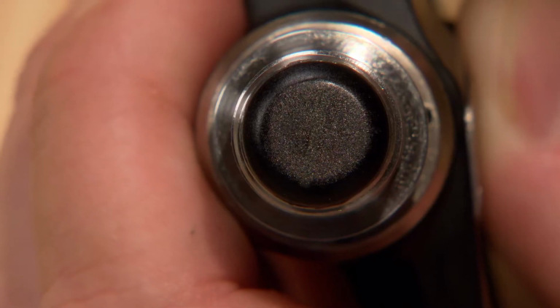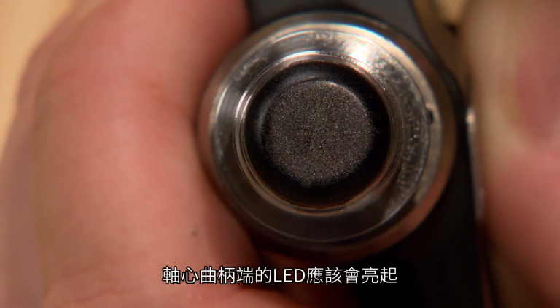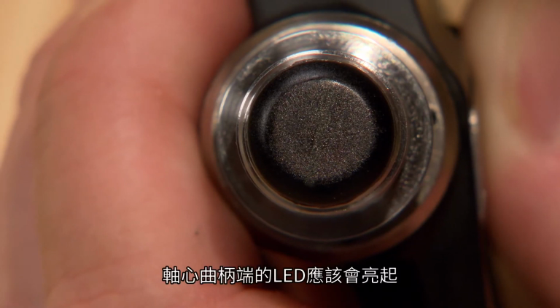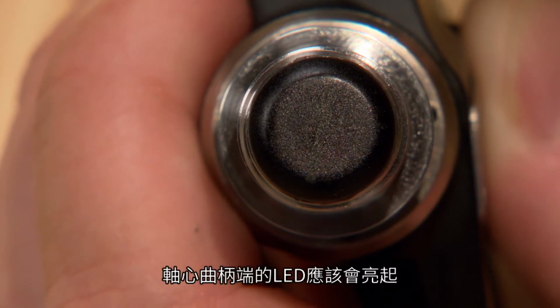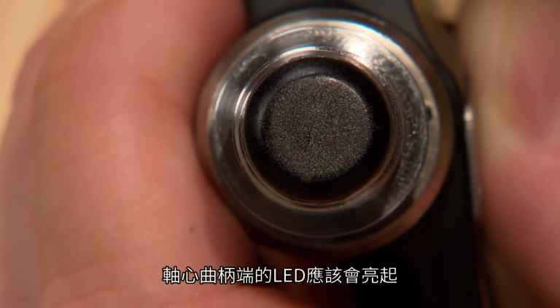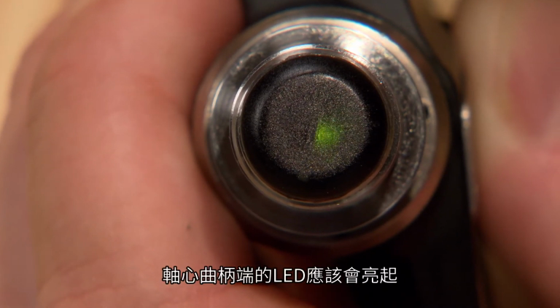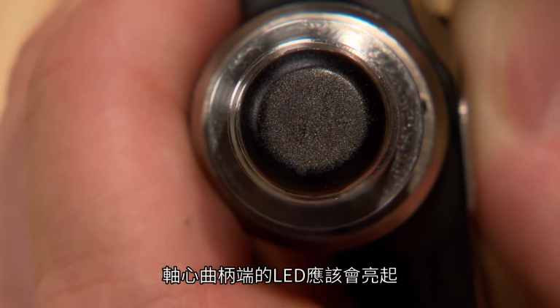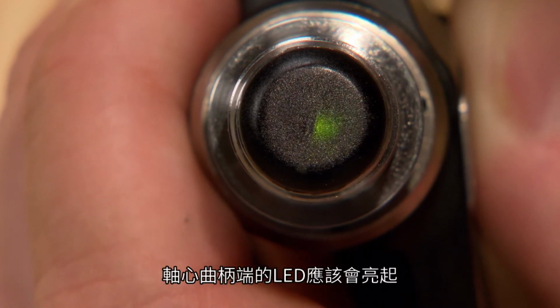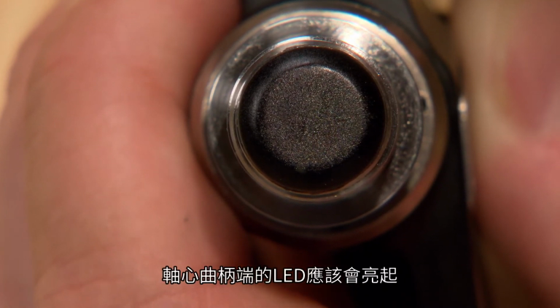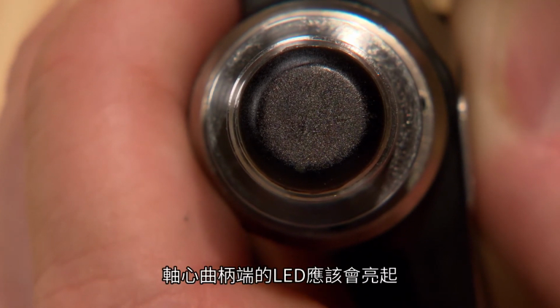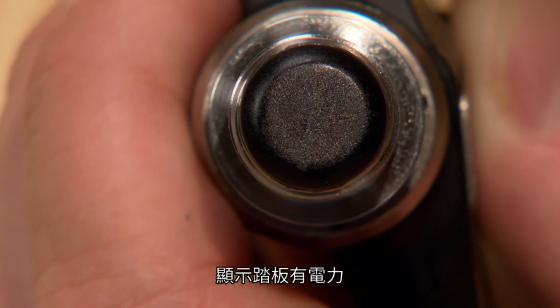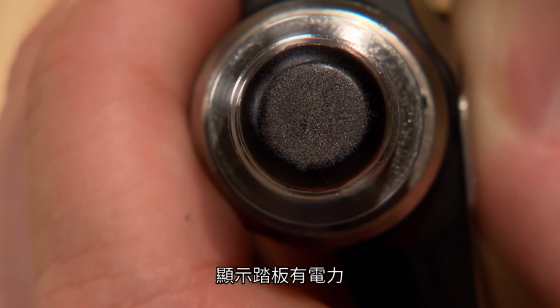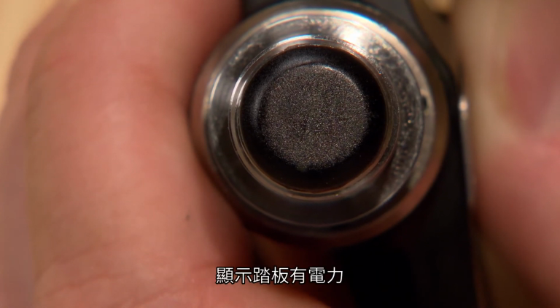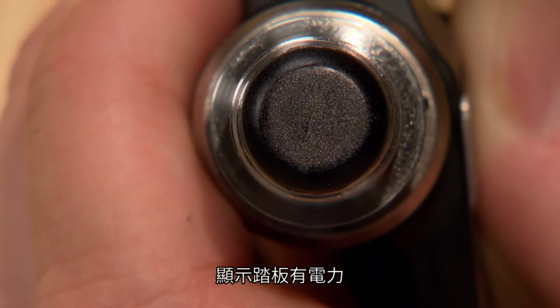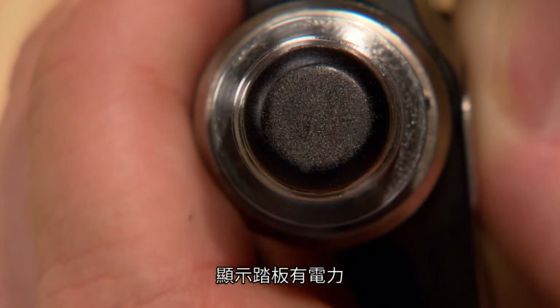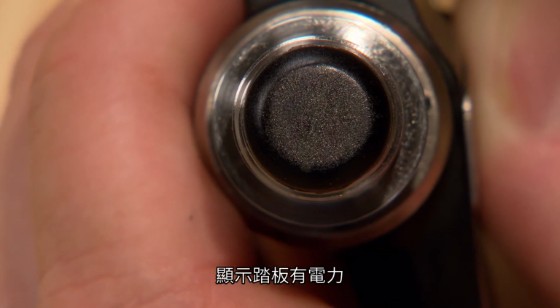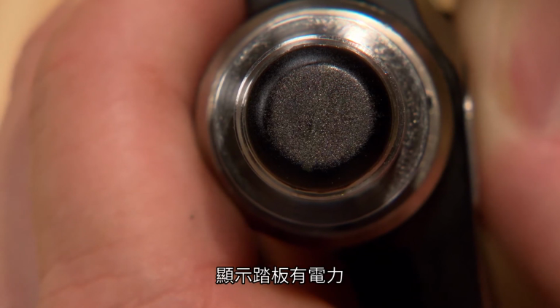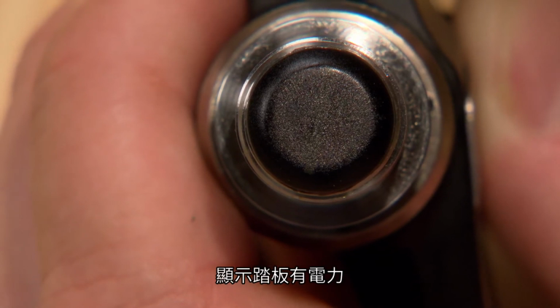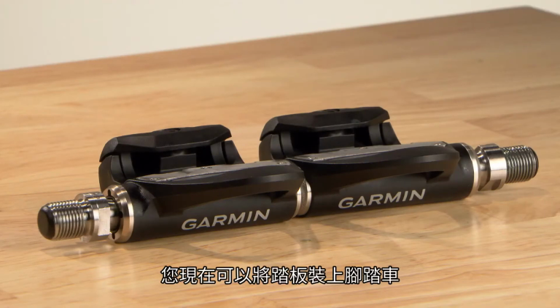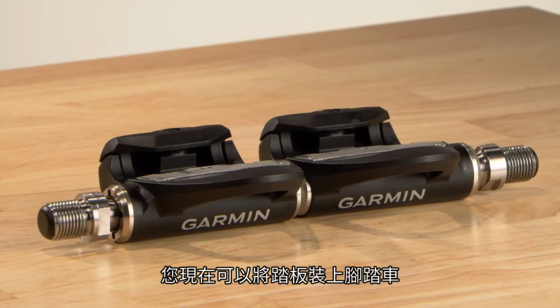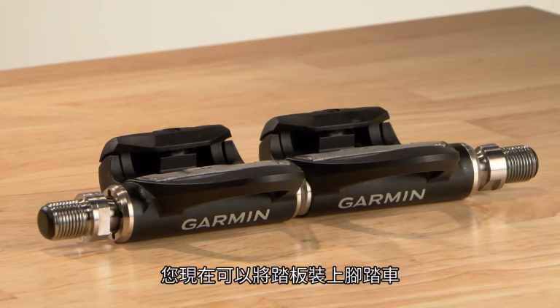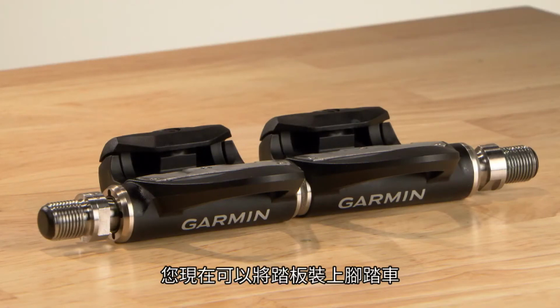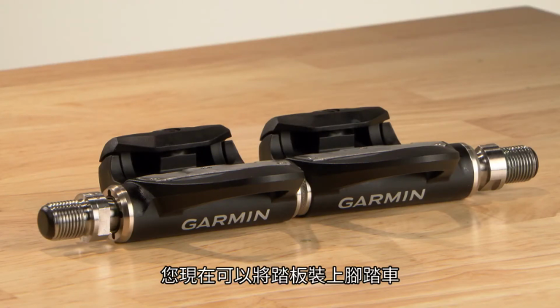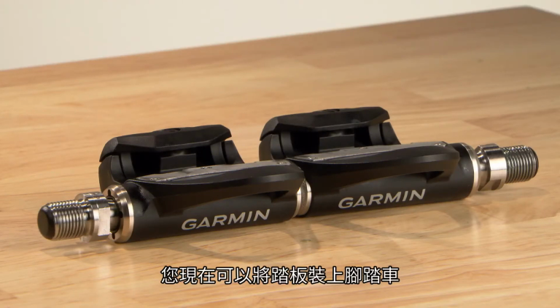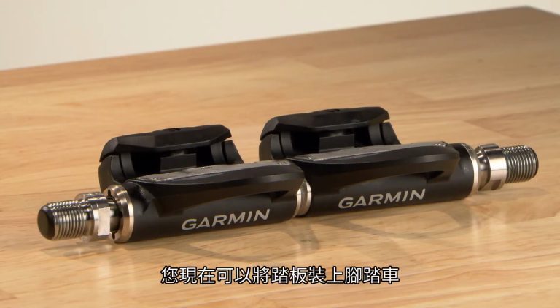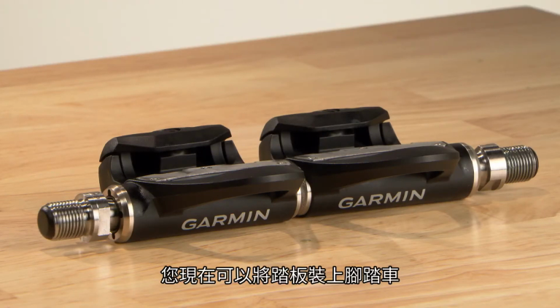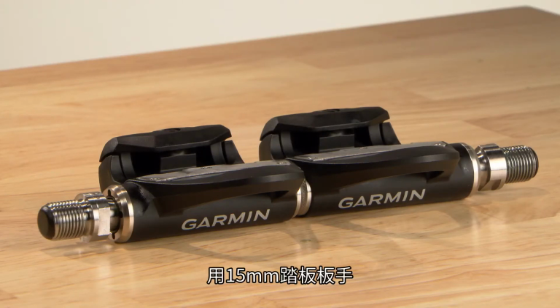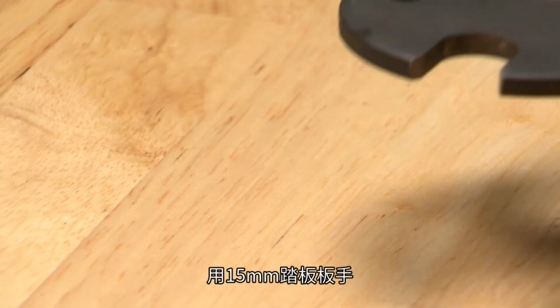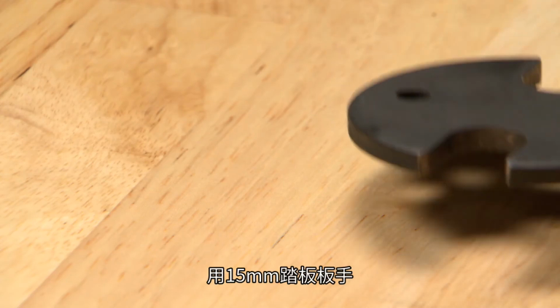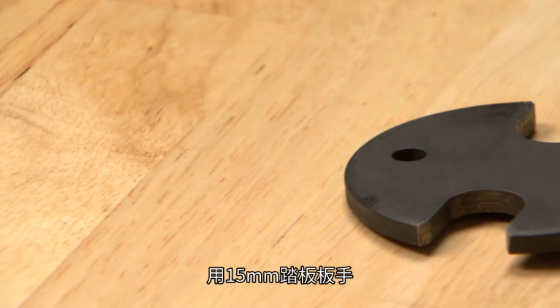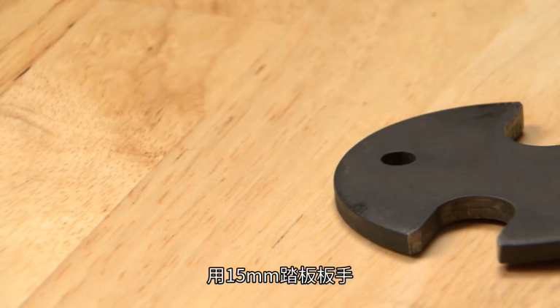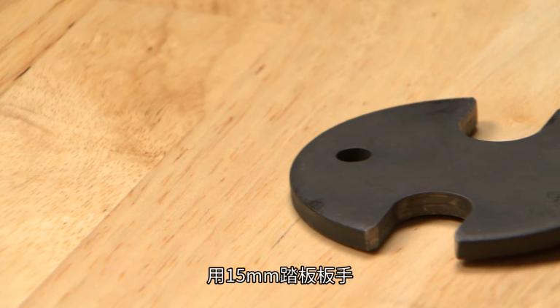The LED on the crank end of the spindle should illuminate to indicate the pedal has power. You're ready to reinstall the pedal onto your bike with a 15mm pedal wrench.